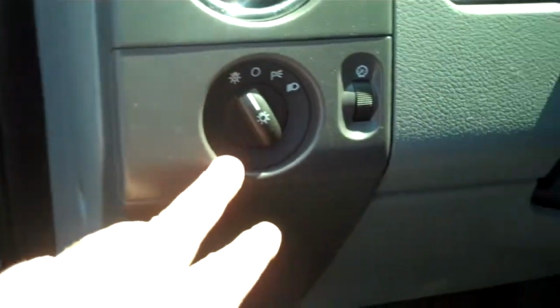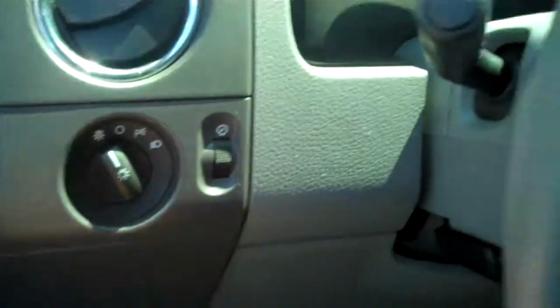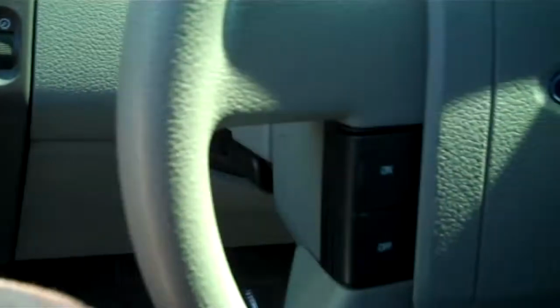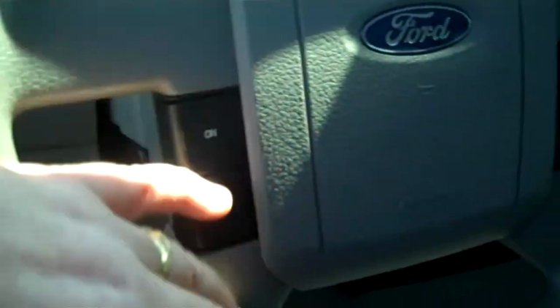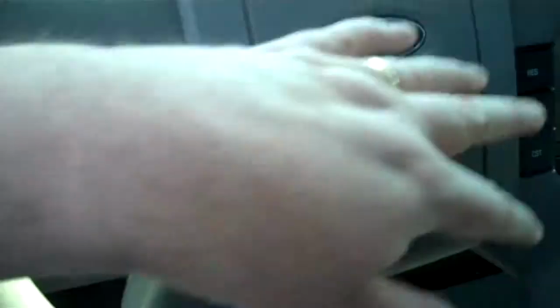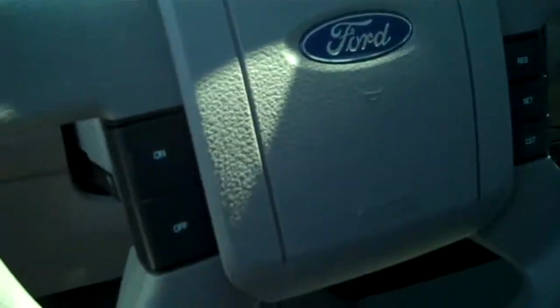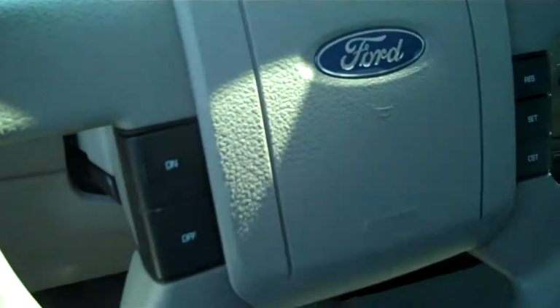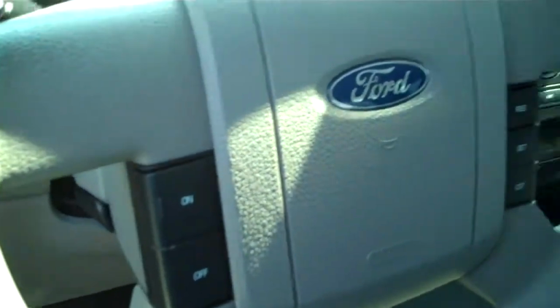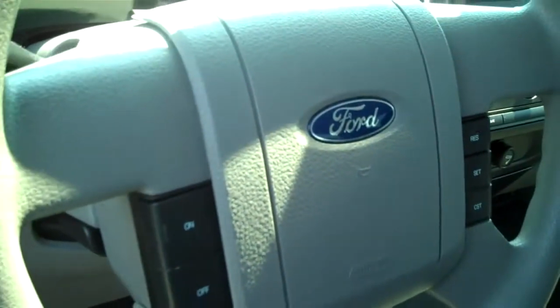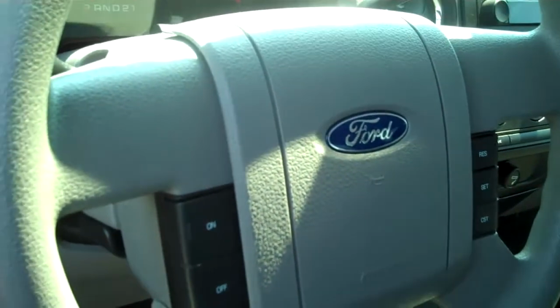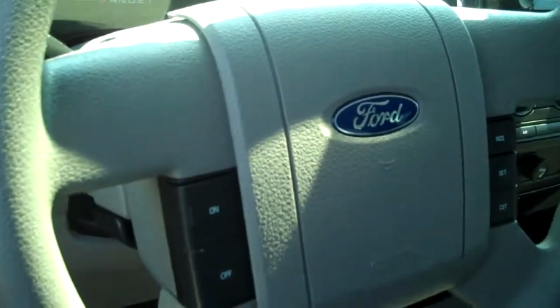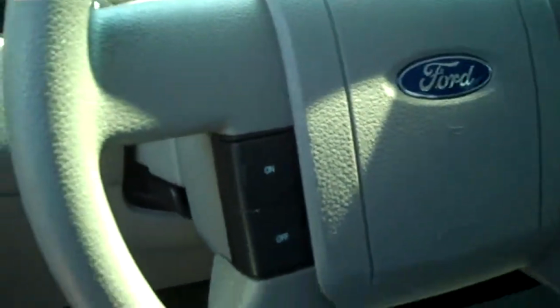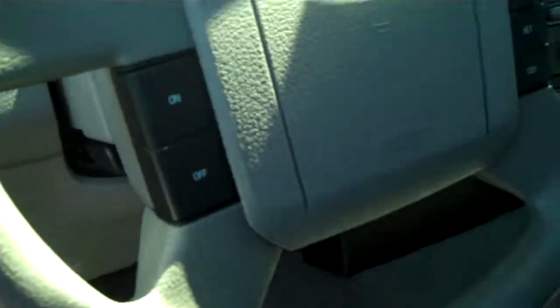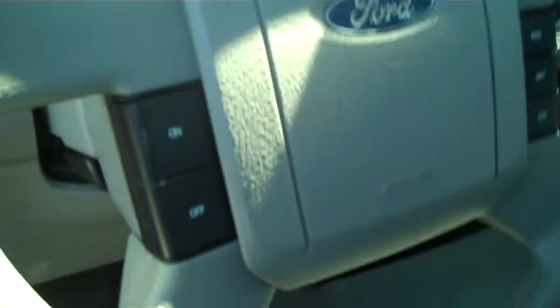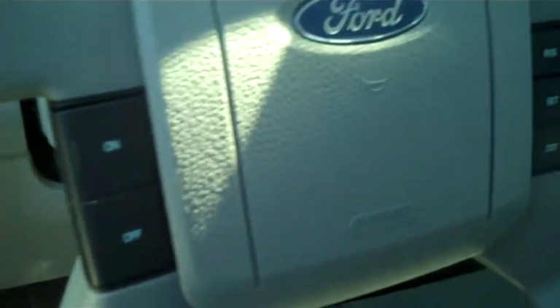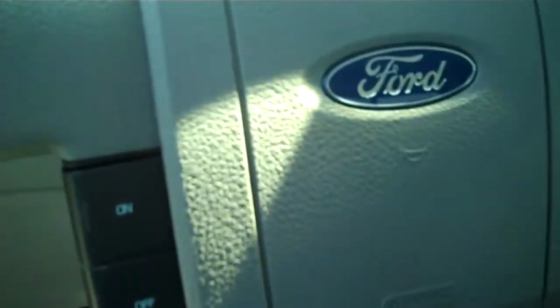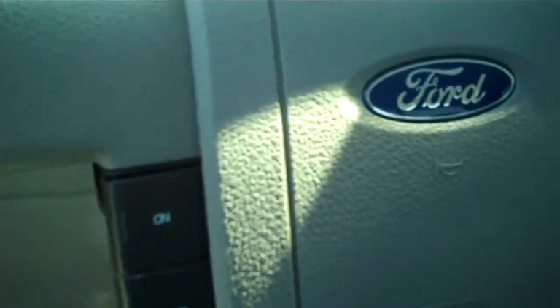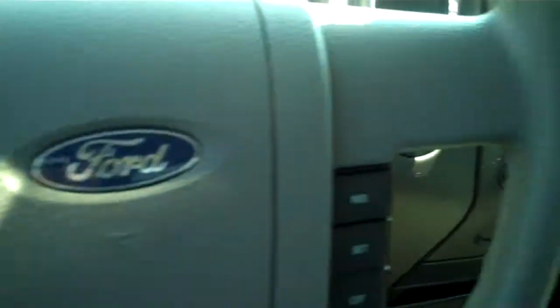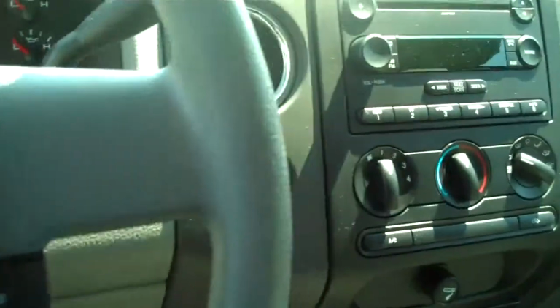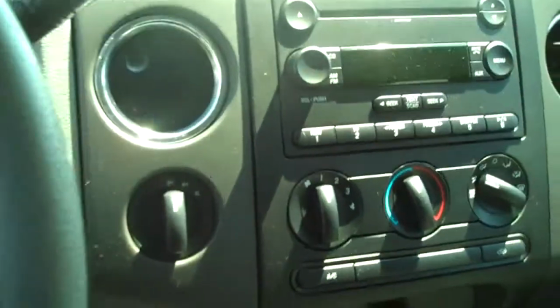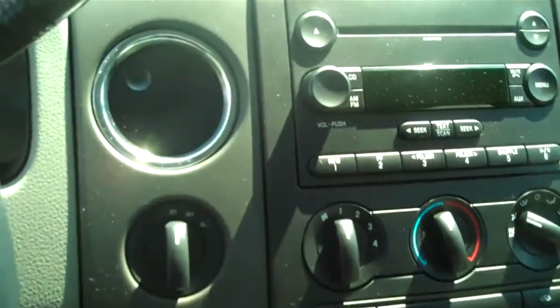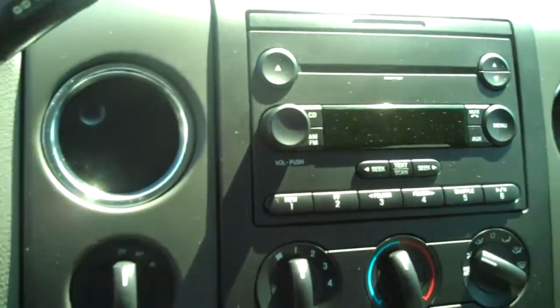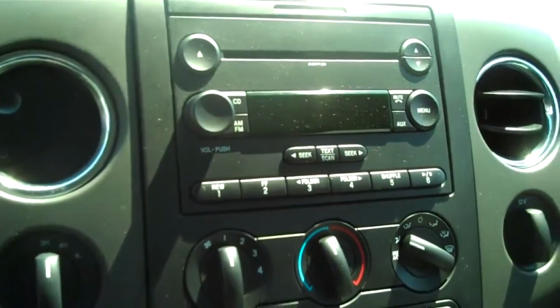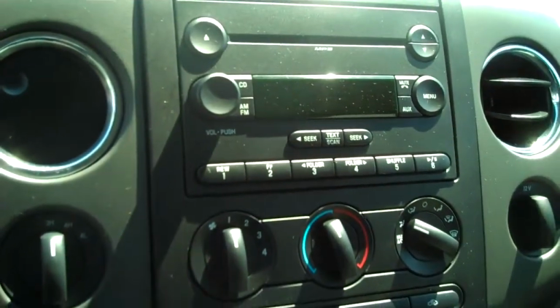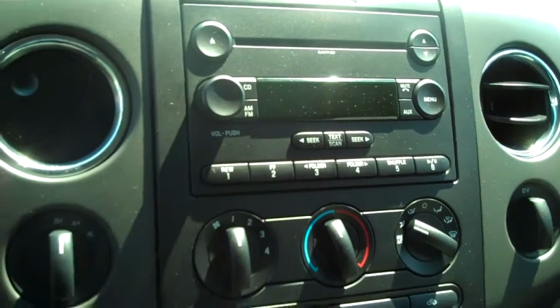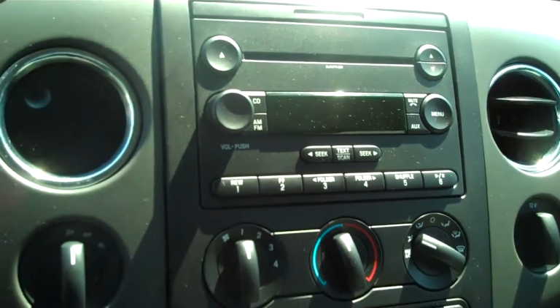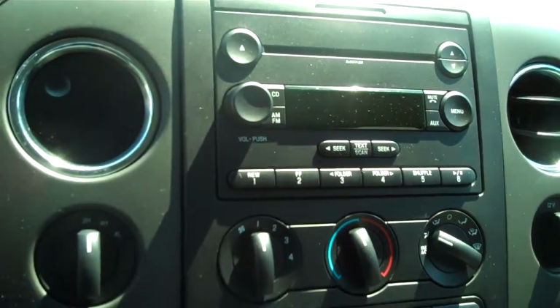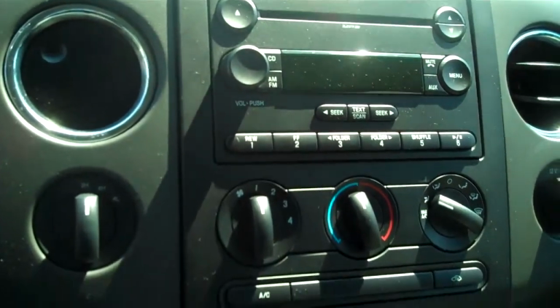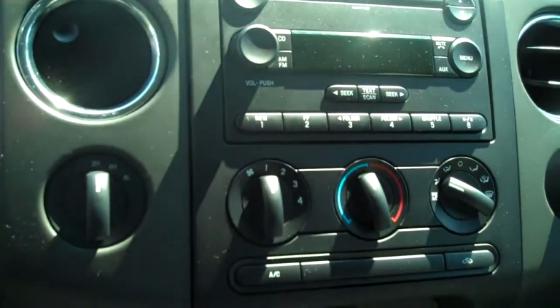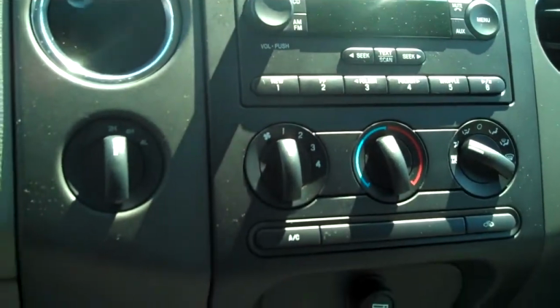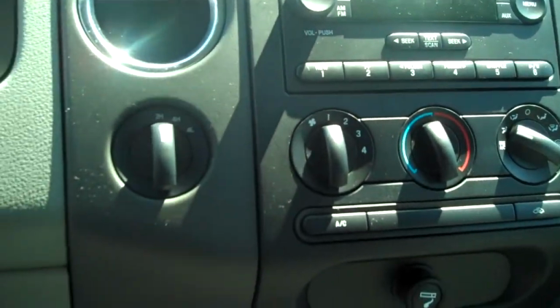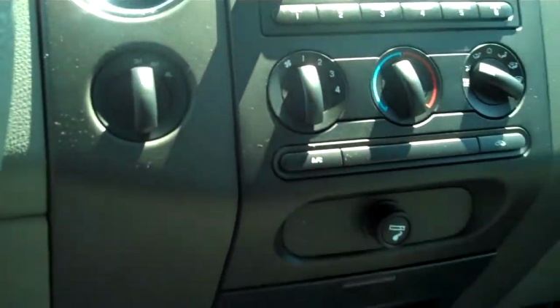Automatic headlights. Cruise control set on the wheel so you don't have to take your eyes off the road to look down to adjust. Tilt steering. AM FM CD with MP3 player. Air conditioning.